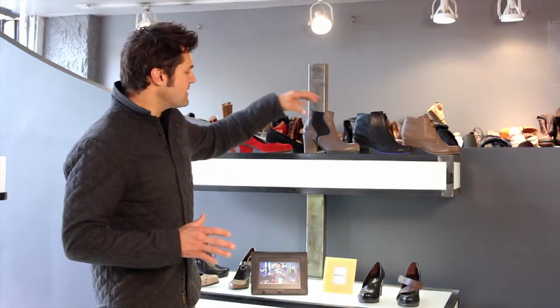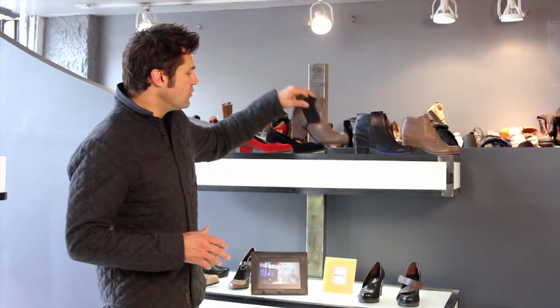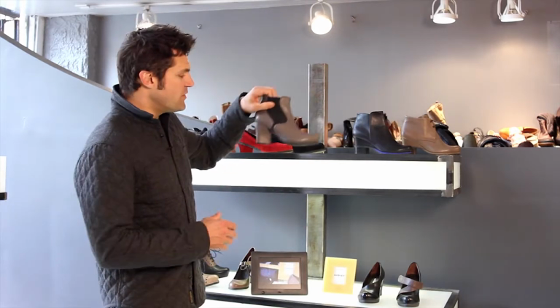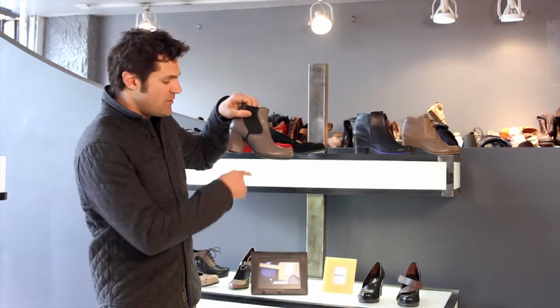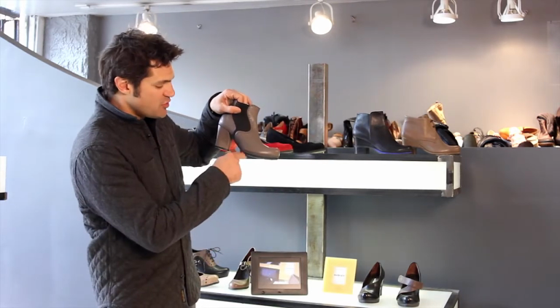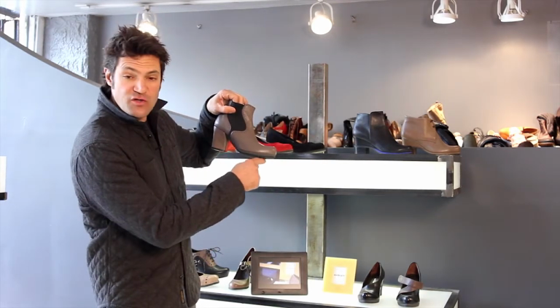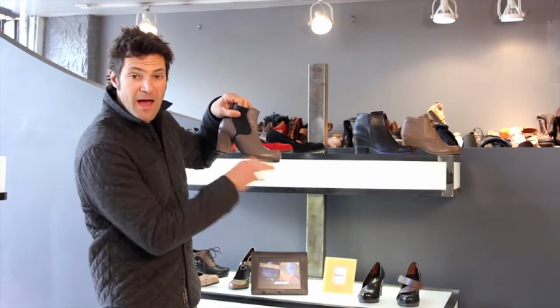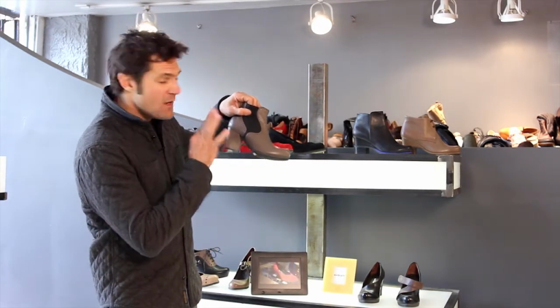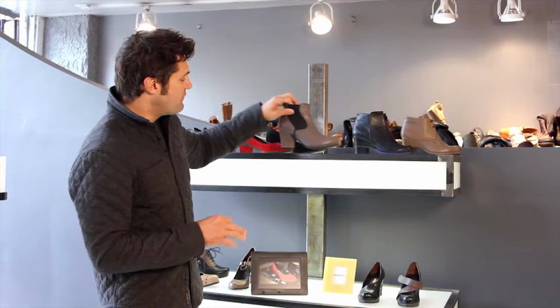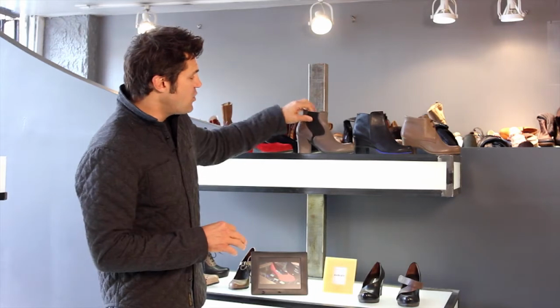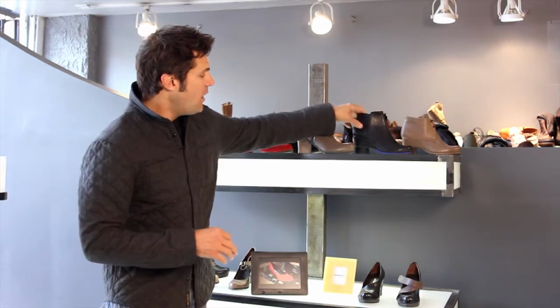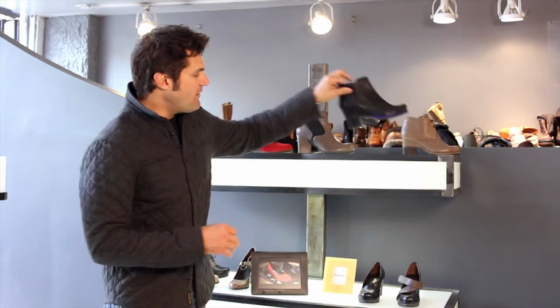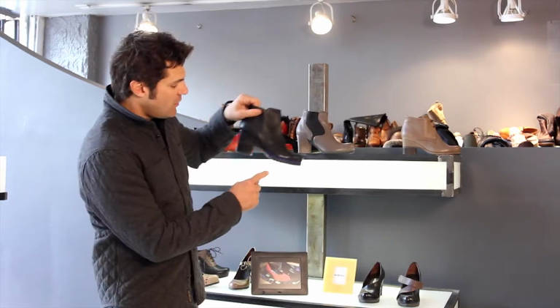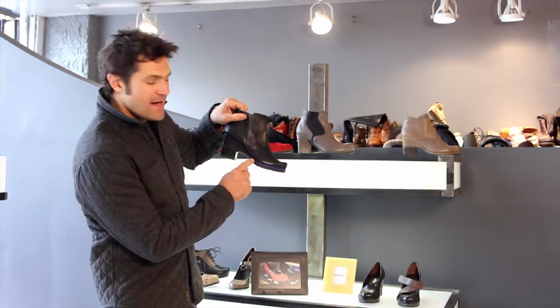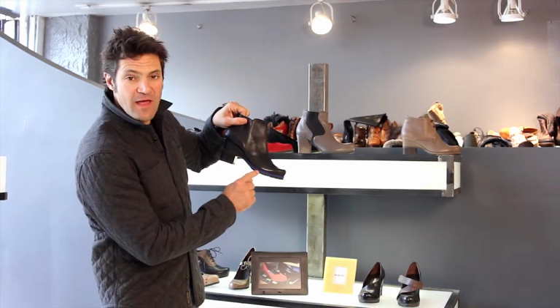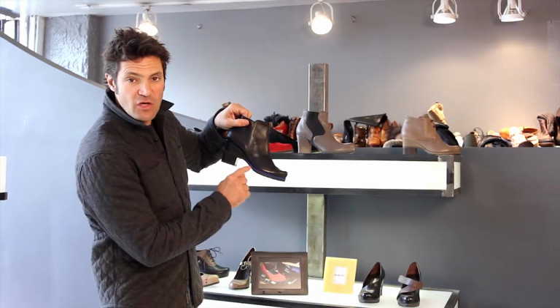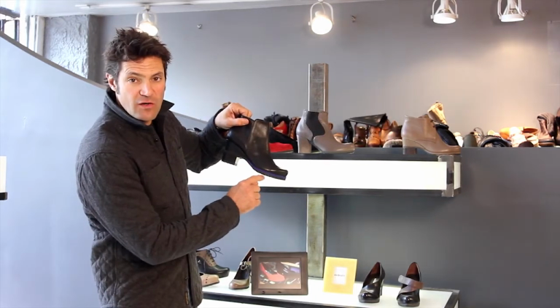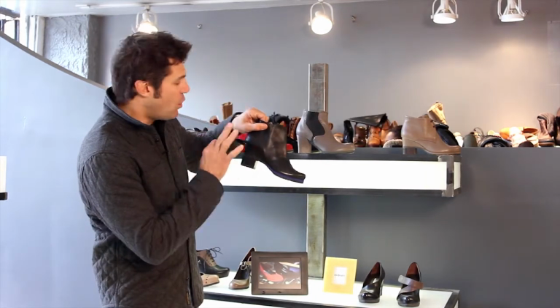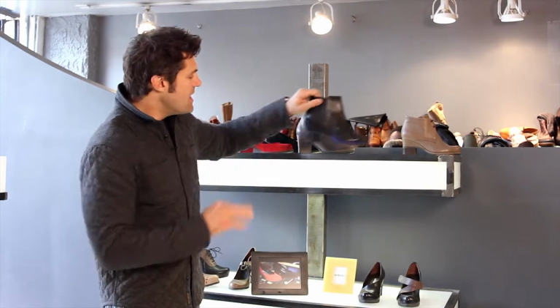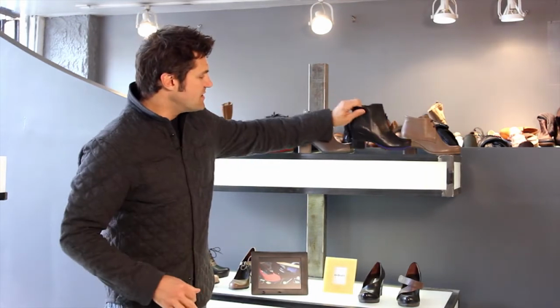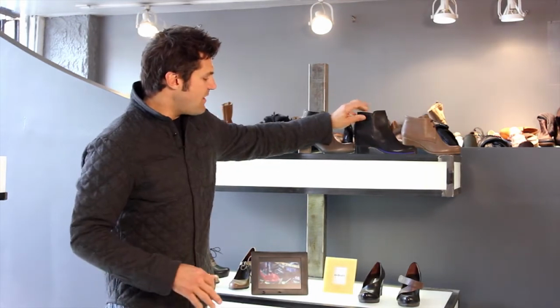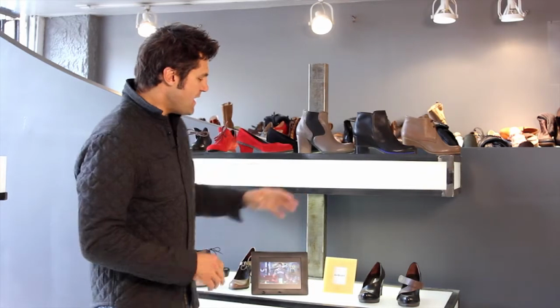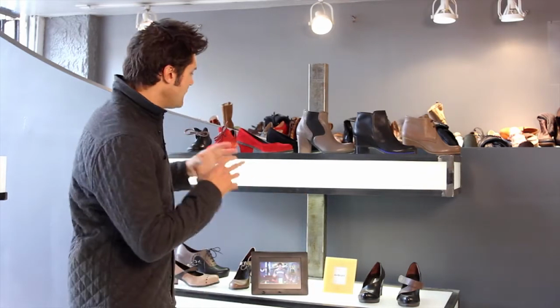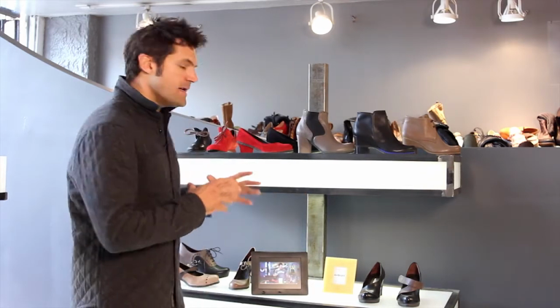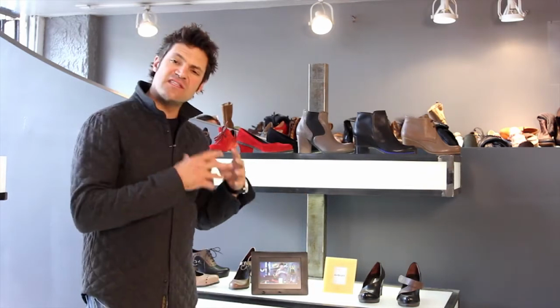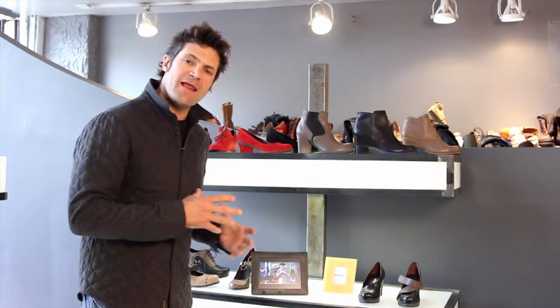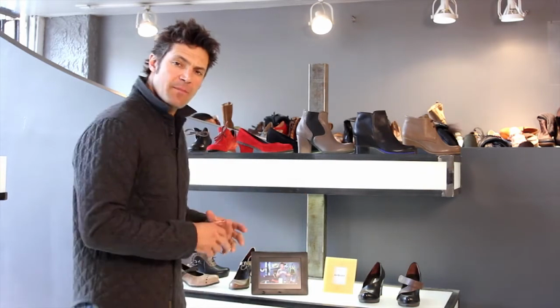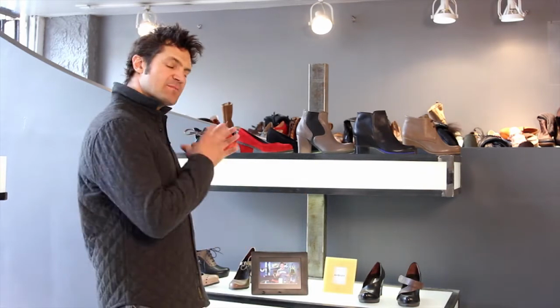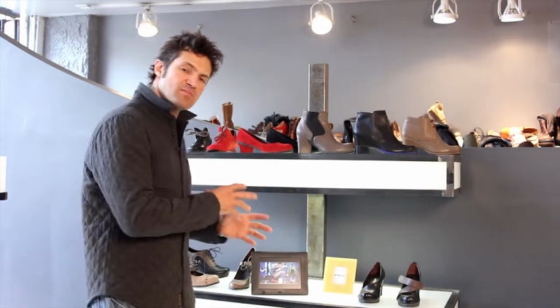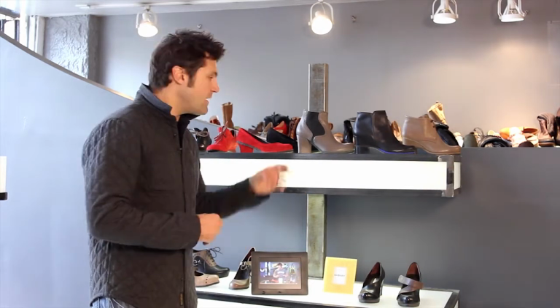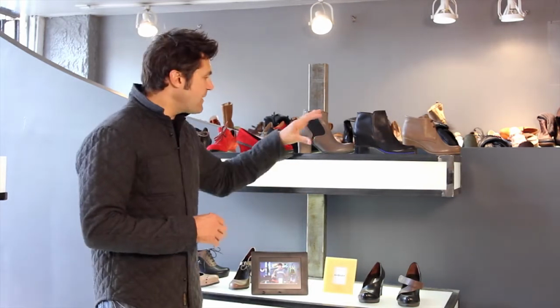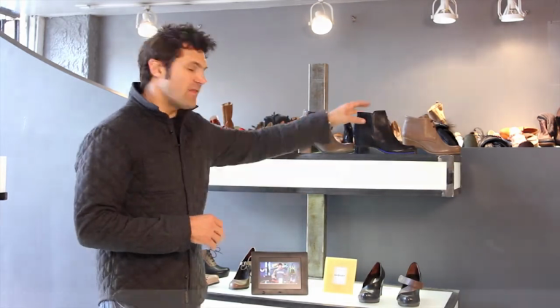We got in some new little booties with these little shark tooth bottoms, which are very cool. I love the color blocking with that little color in the sole. Interesting stuff. Oddly London is a Spanish company — it's a Spanish brand with Spanish leathers.